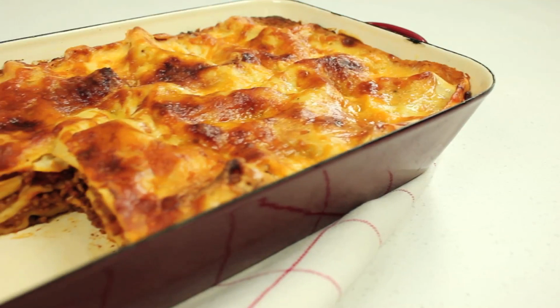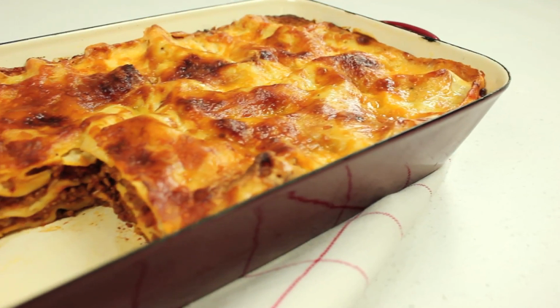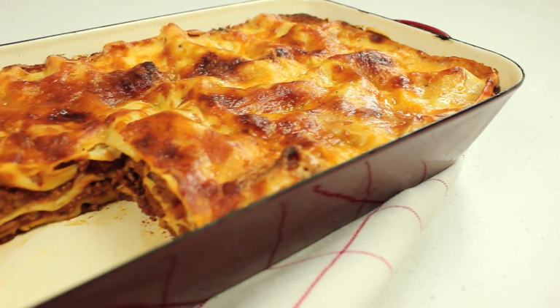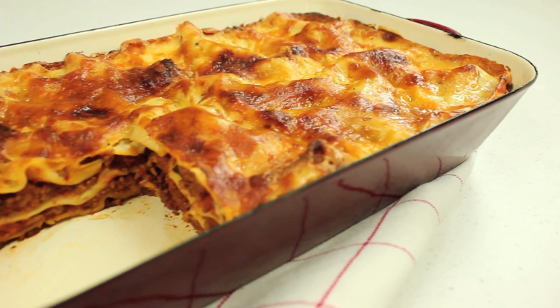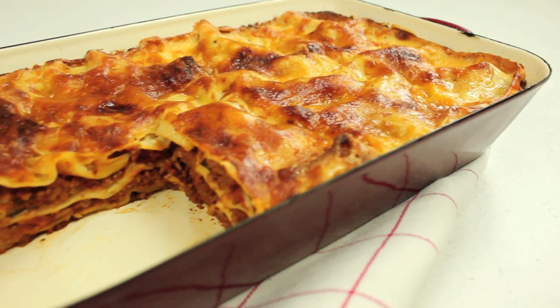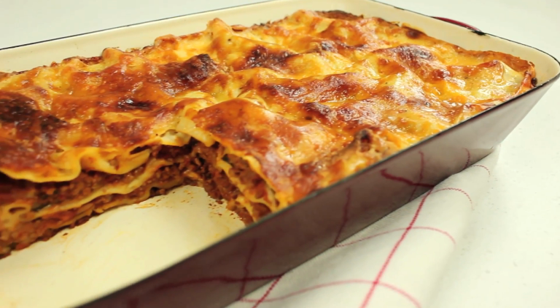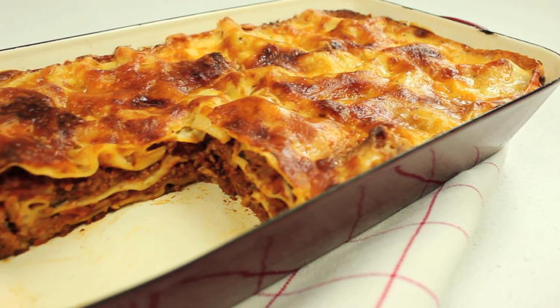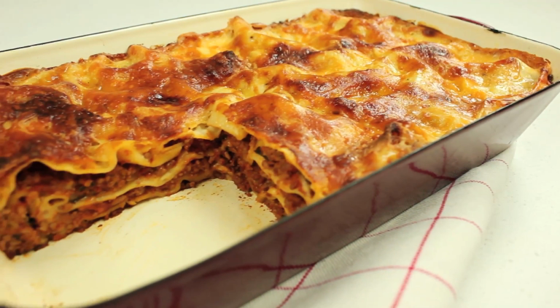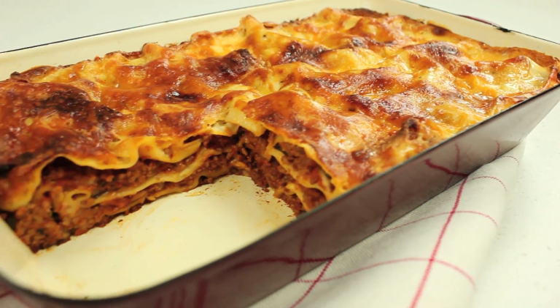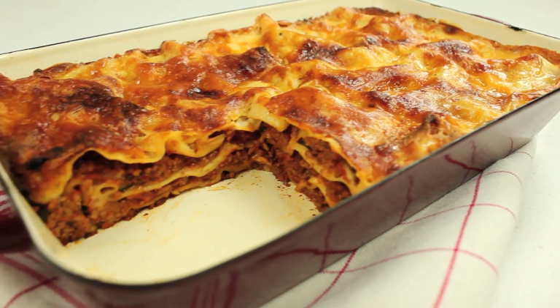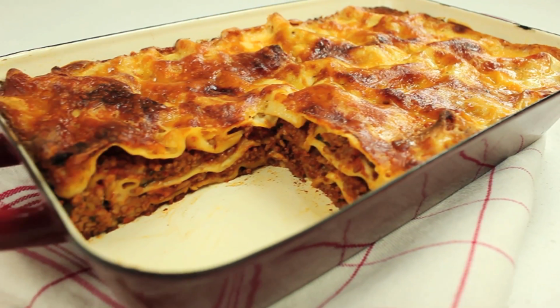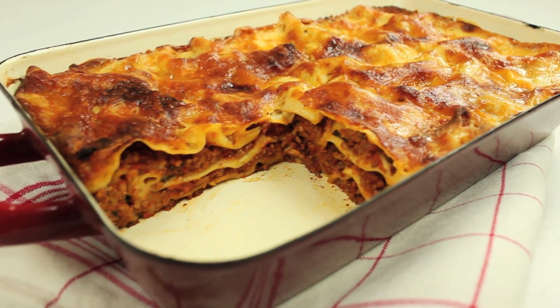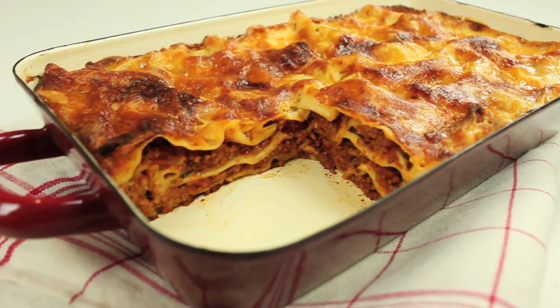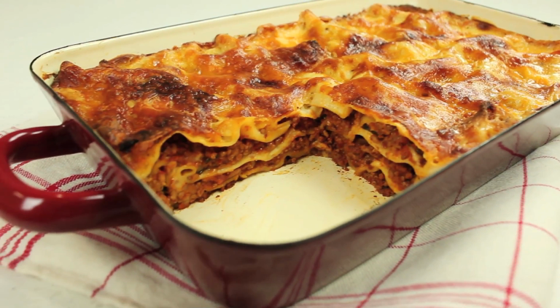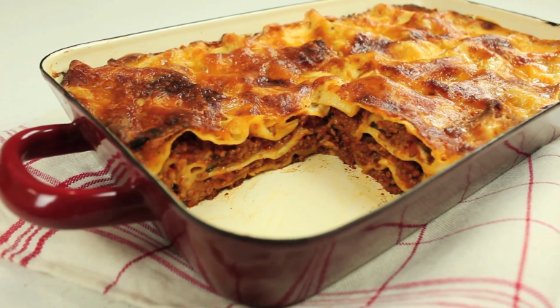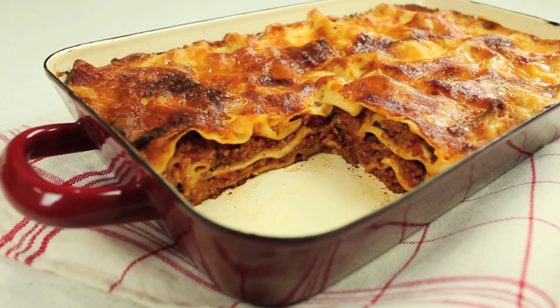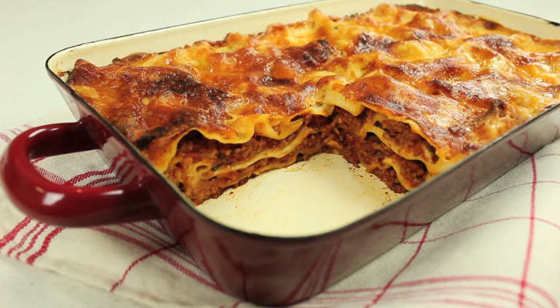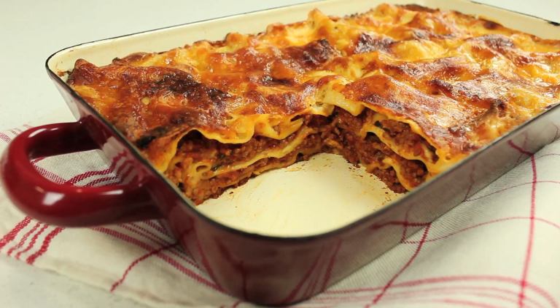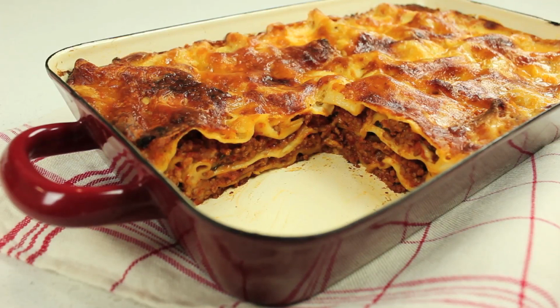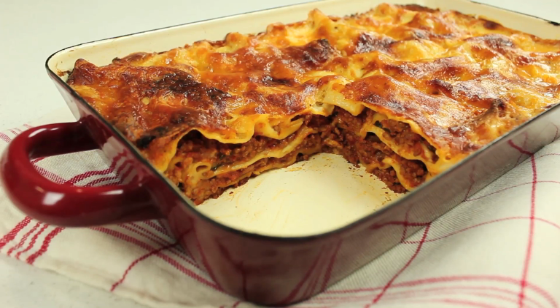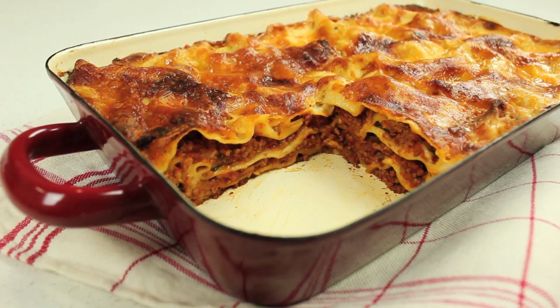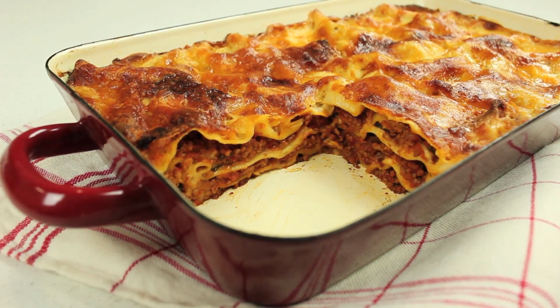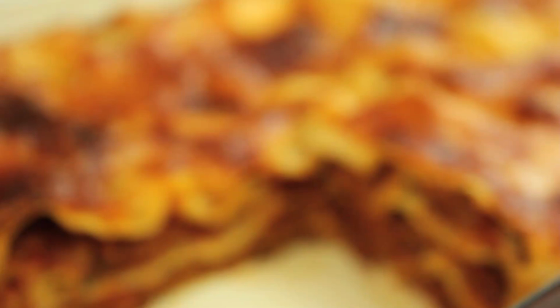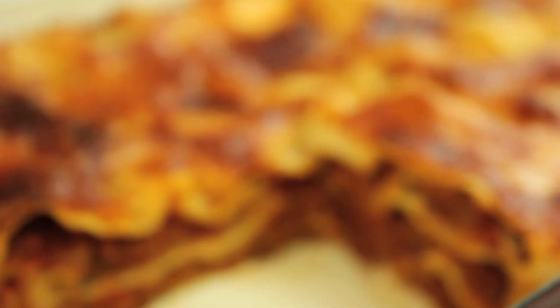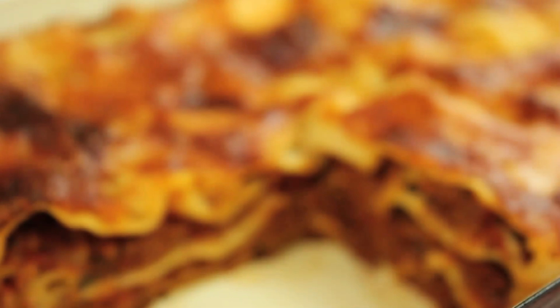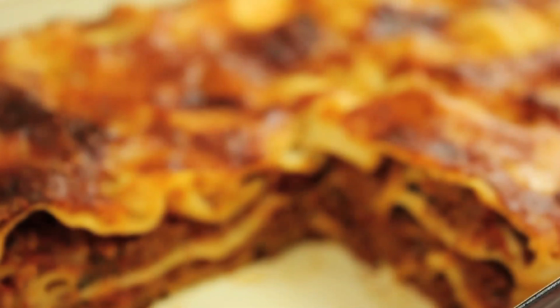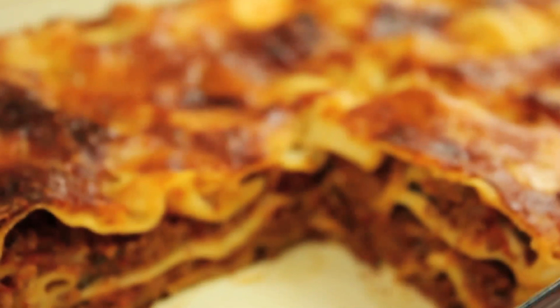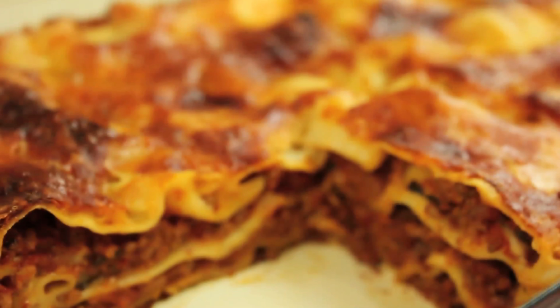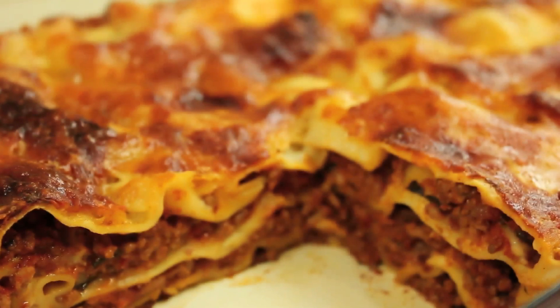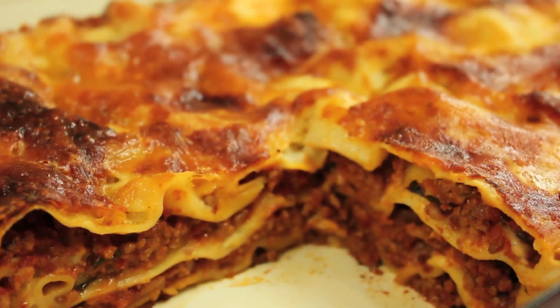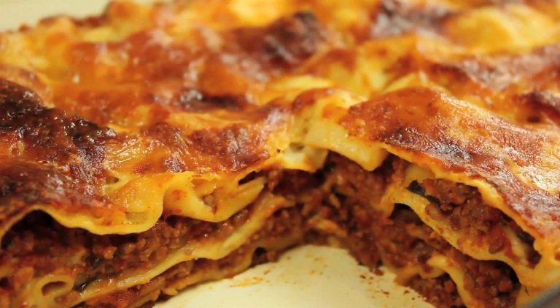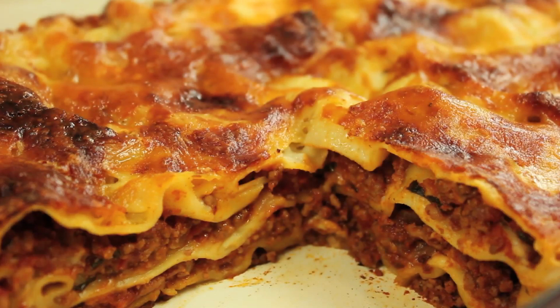Lasagna is a favourite with adults and kids alike. You can easily change the filling to suit all tastes. Here are some tips on how to make a delicious meat lasagna.